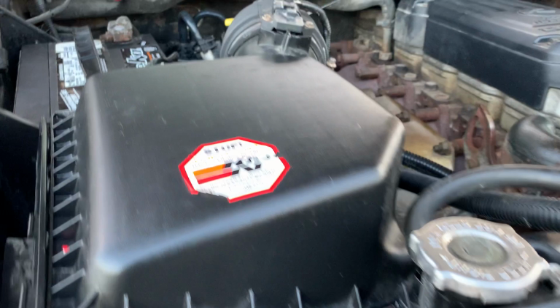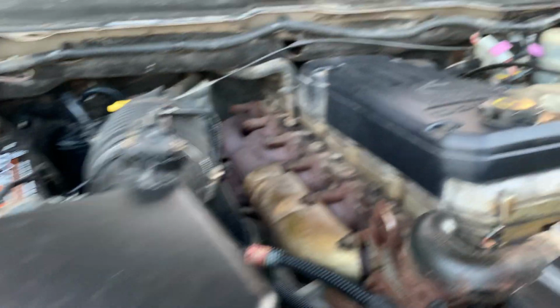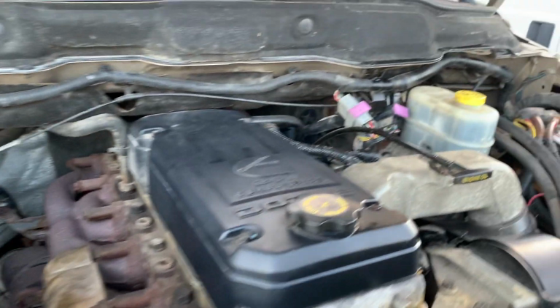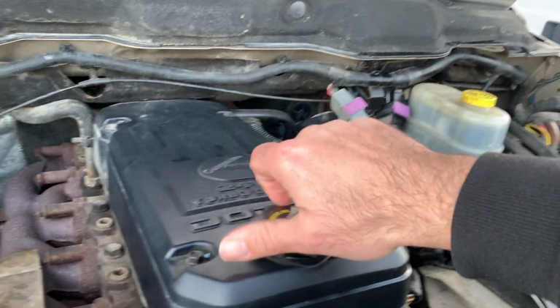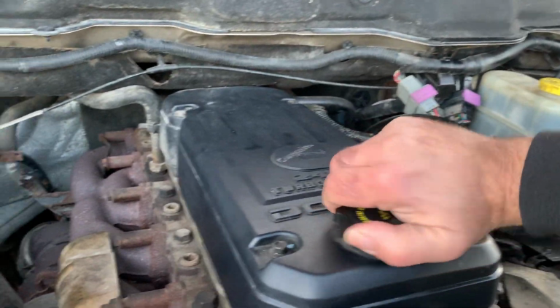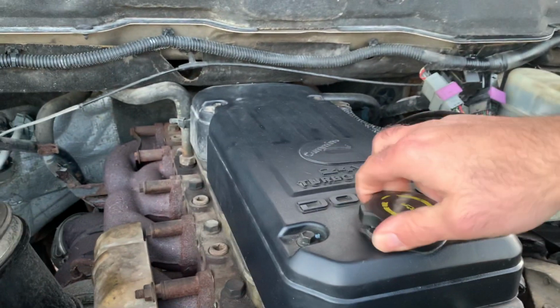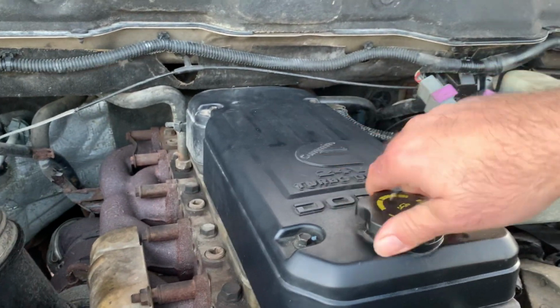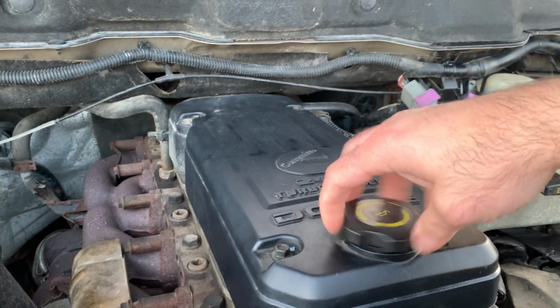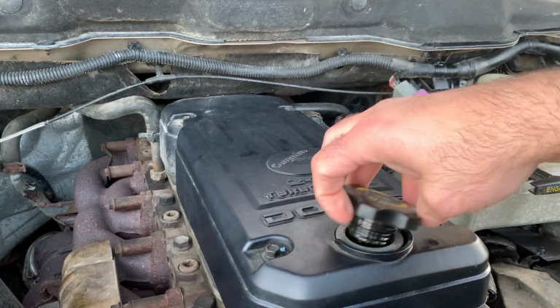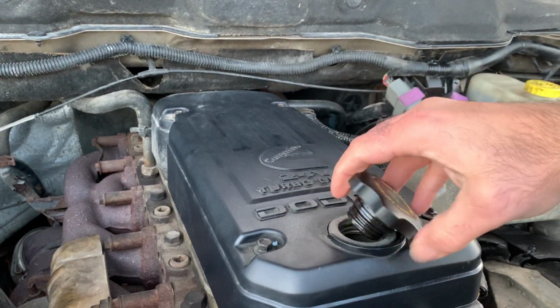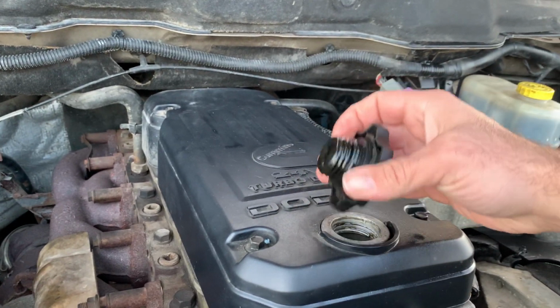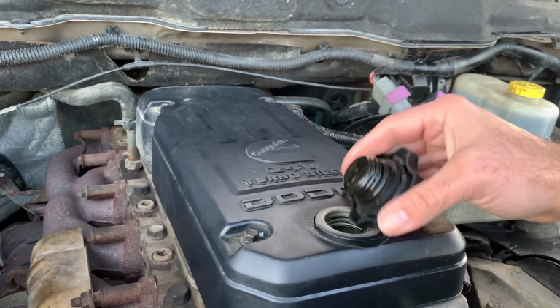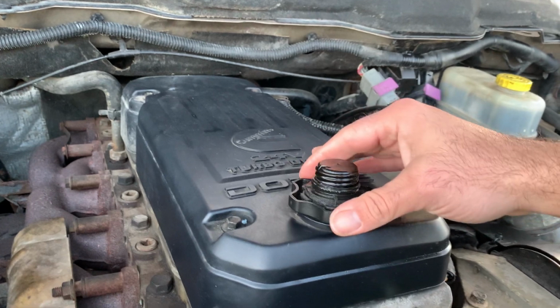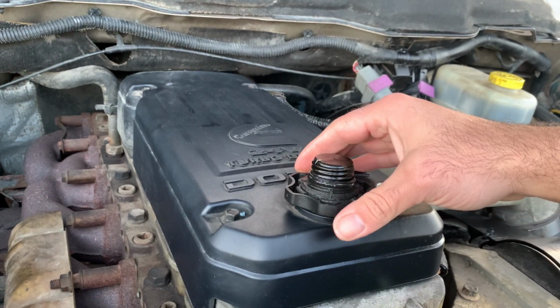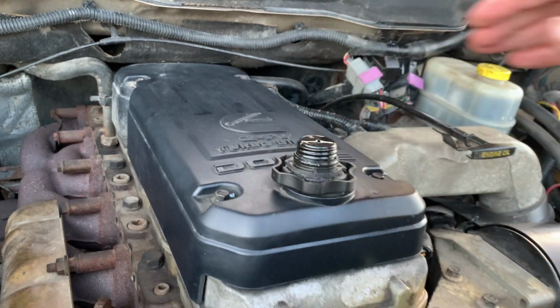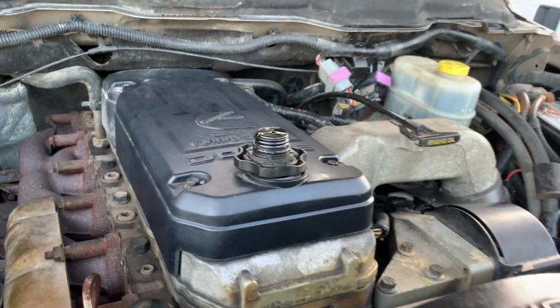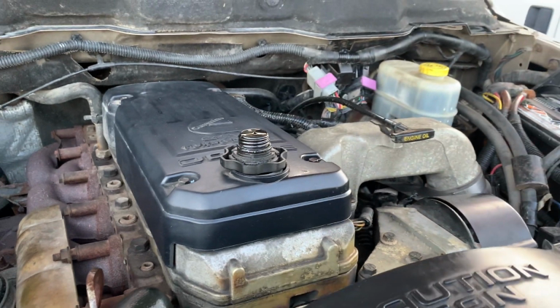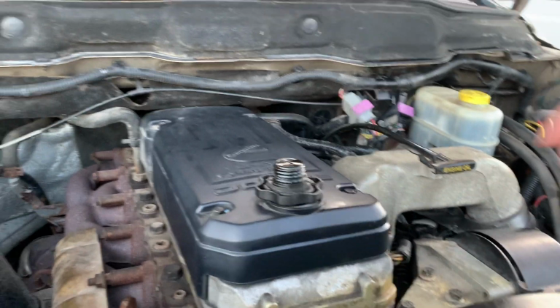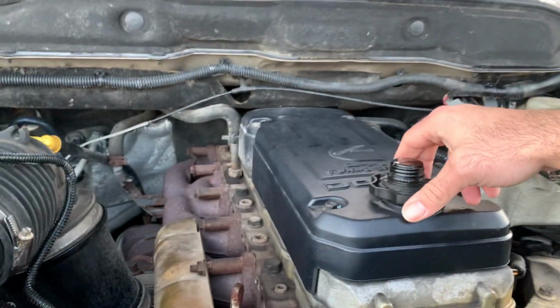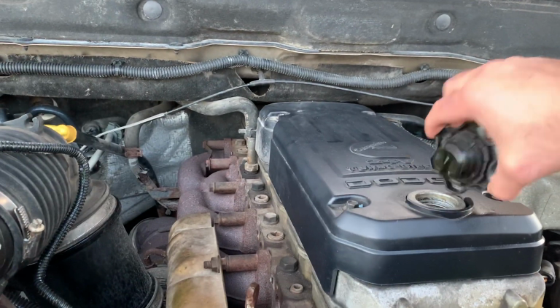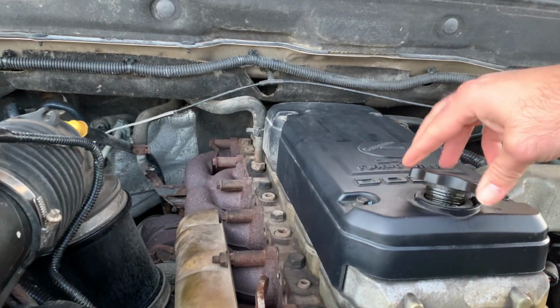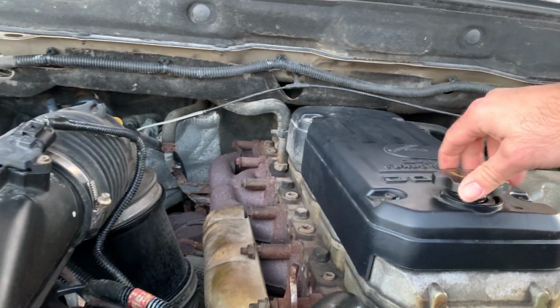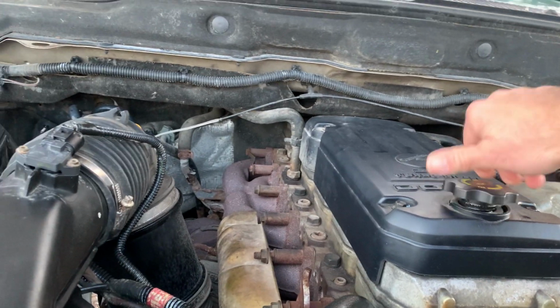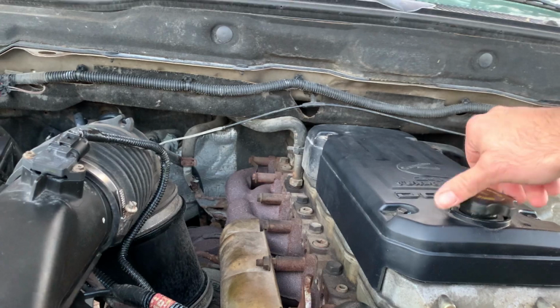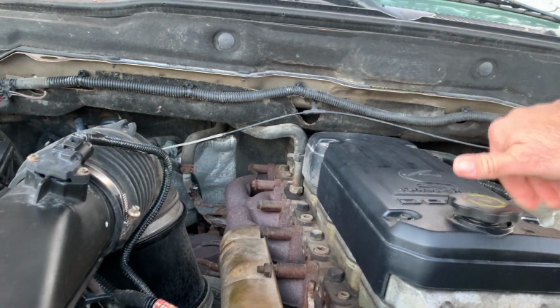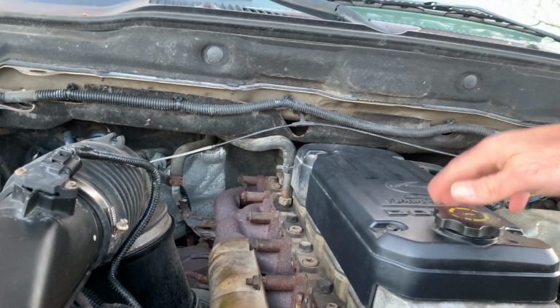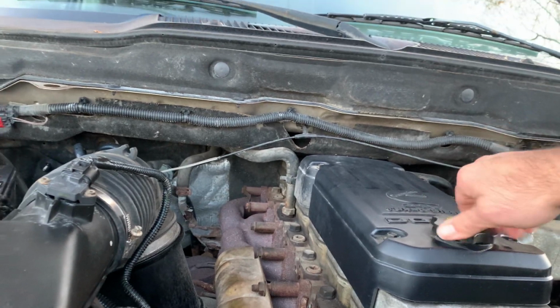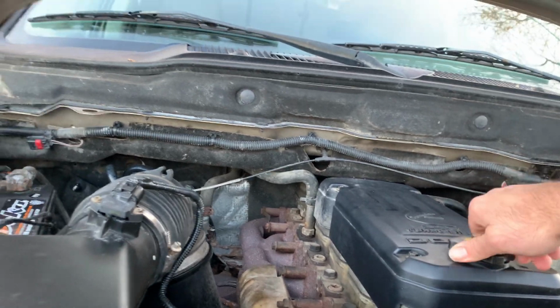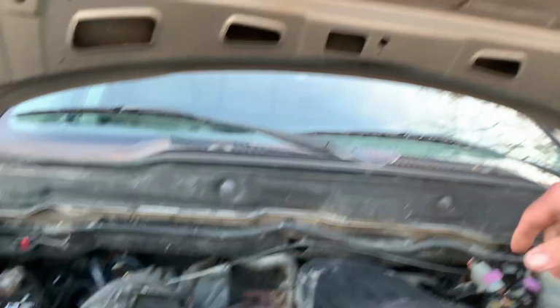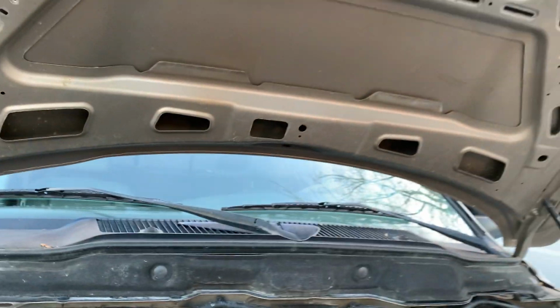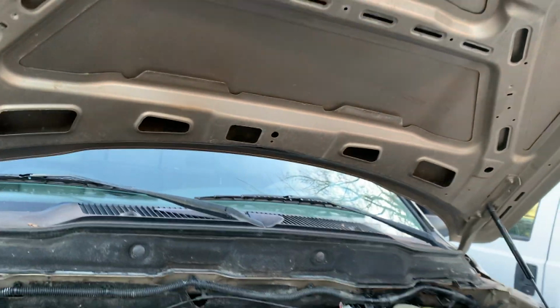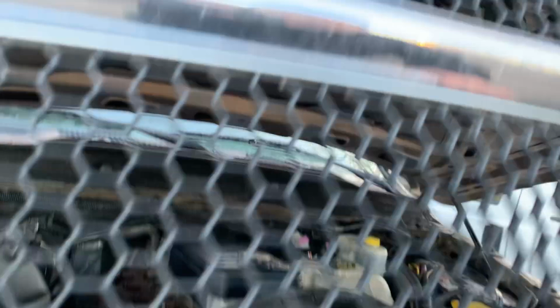Under the hood is a reliable 5.9. No blow-by at all, no smoke. Transmission is just nice. We're going to take it on a quick drive.